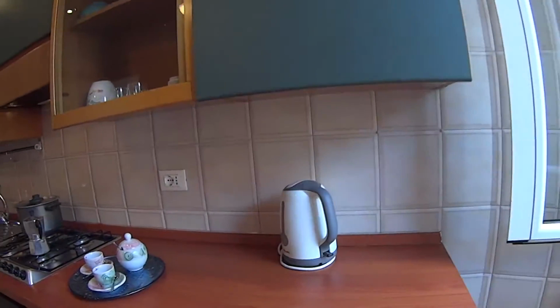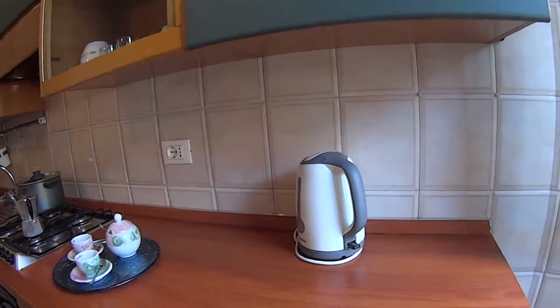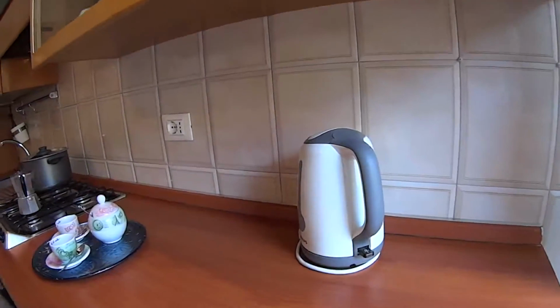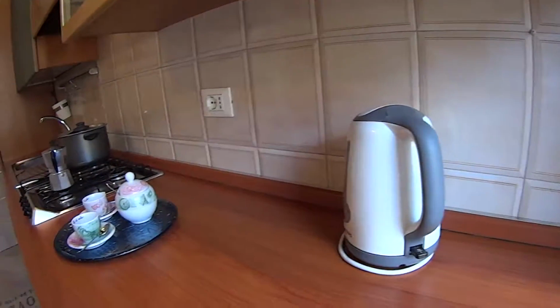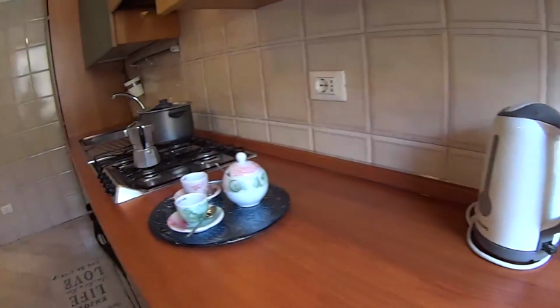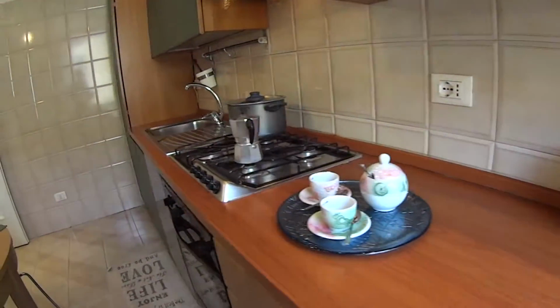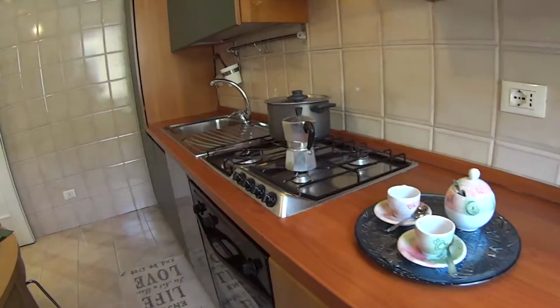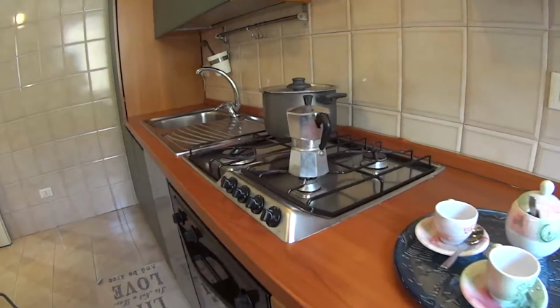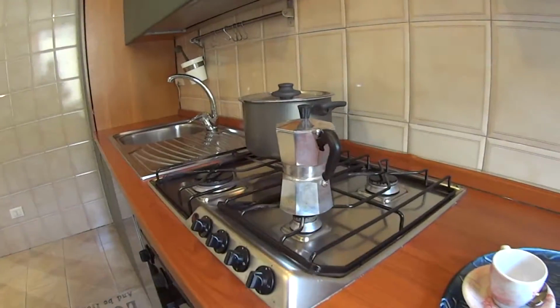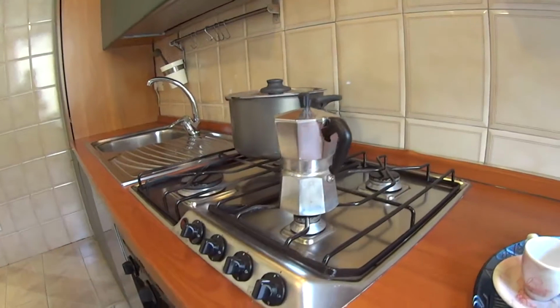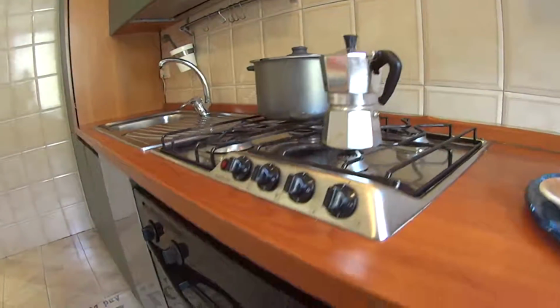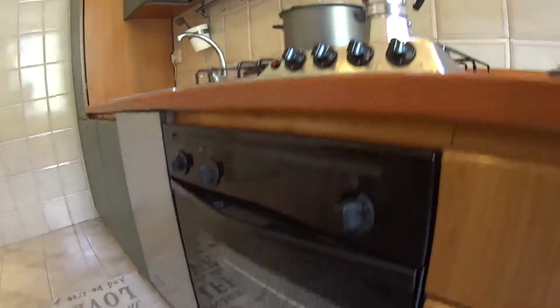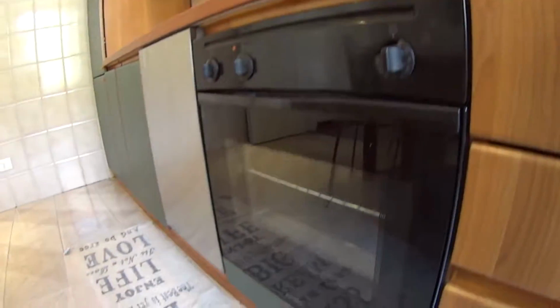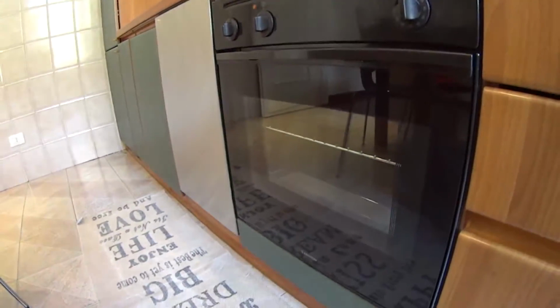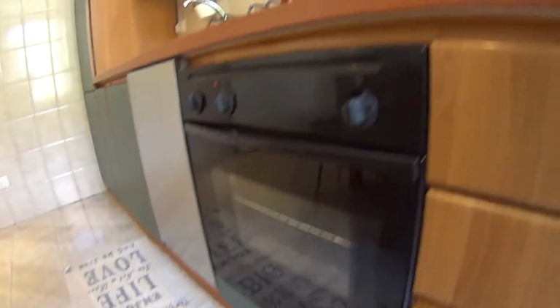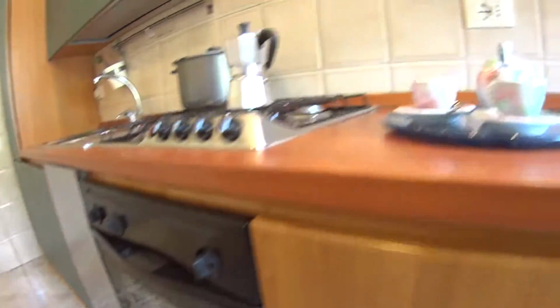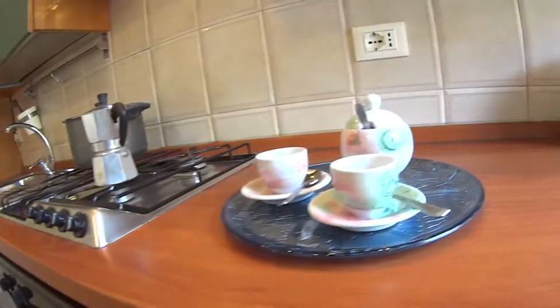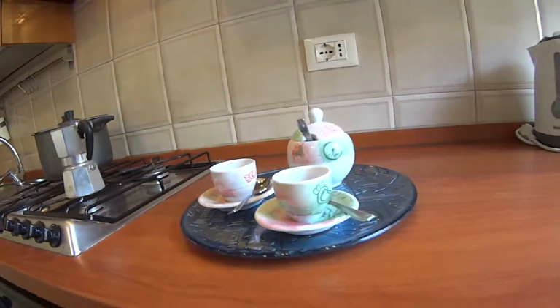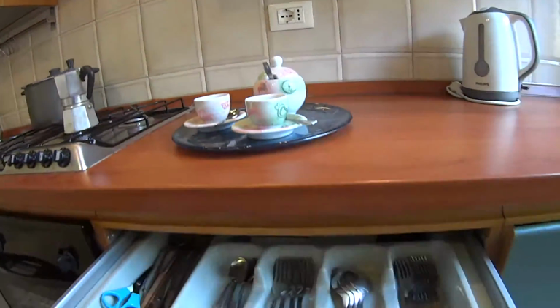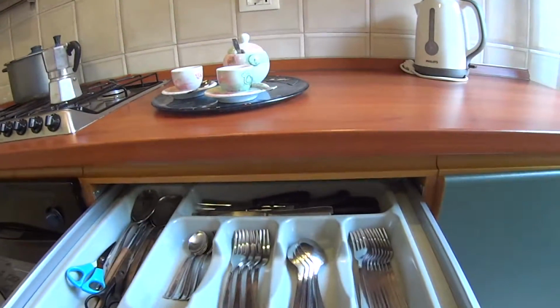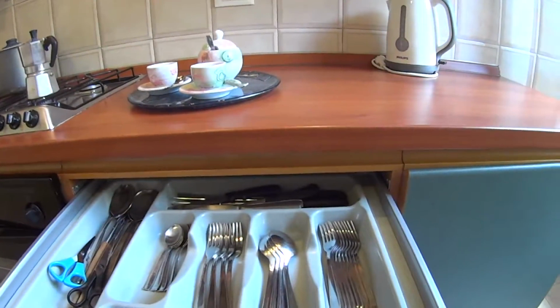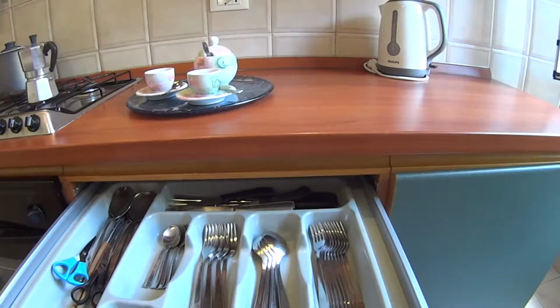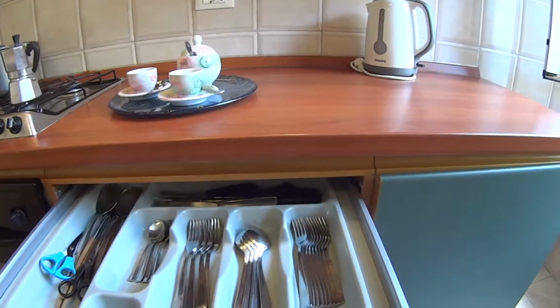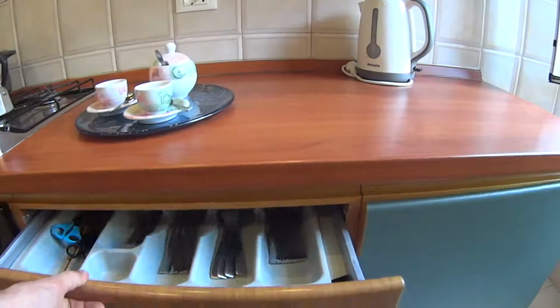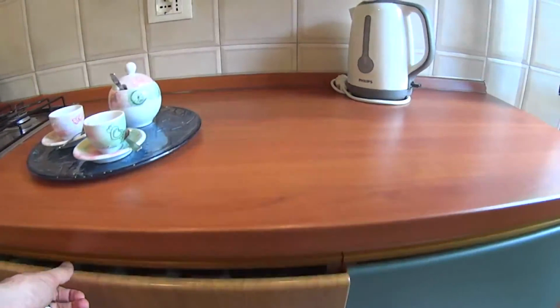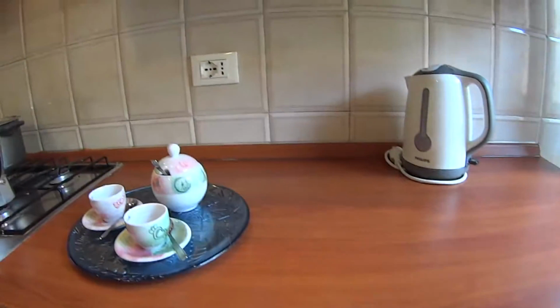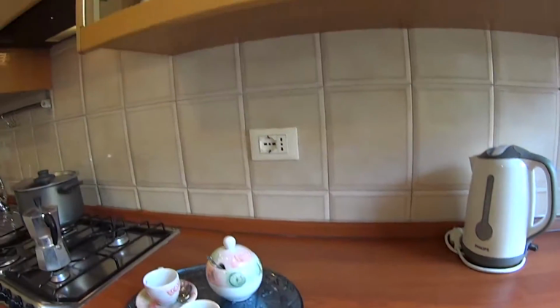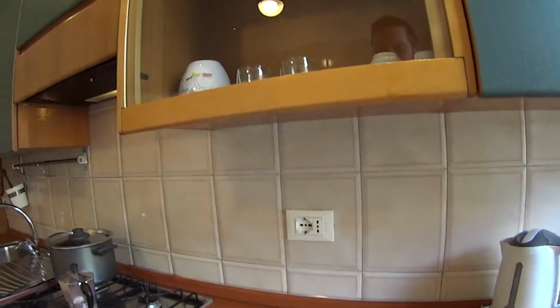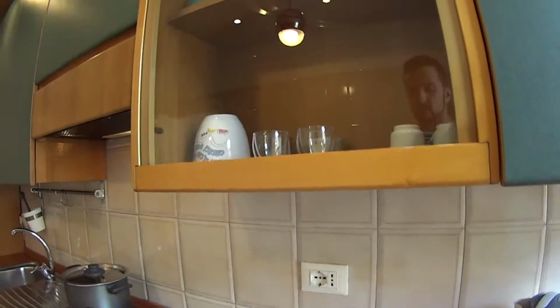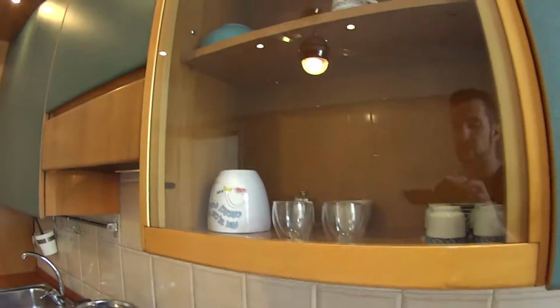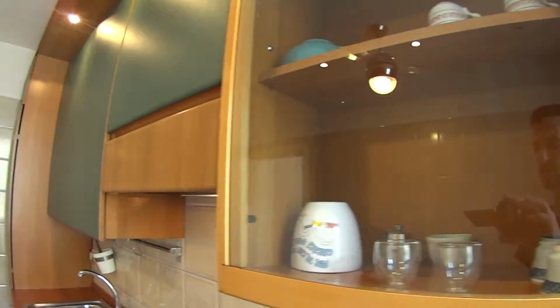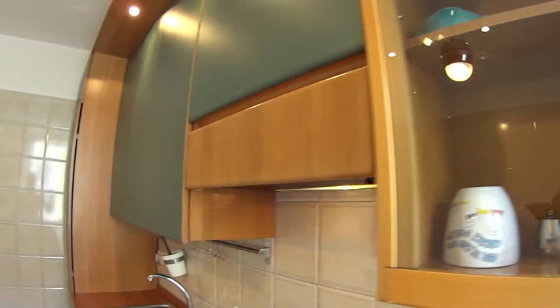We also find the boiler, the gas stove and the oven at the bottom of it. In the drawers we have all the cutlery. Some additional cupboards are here as well.